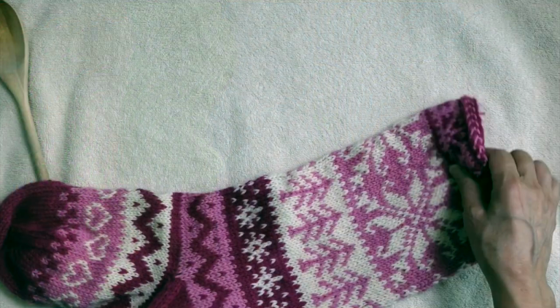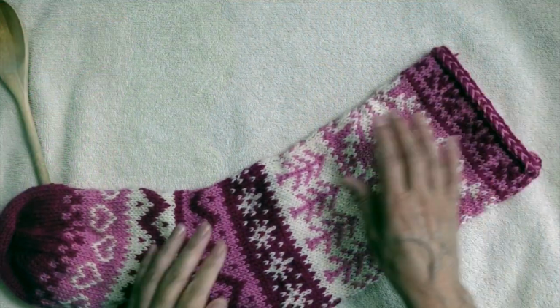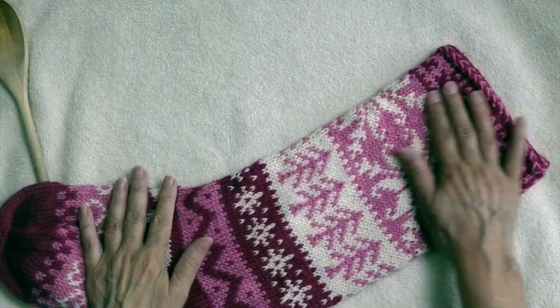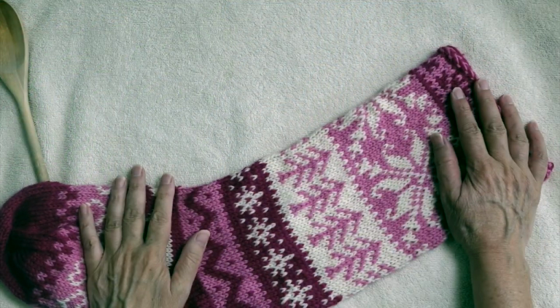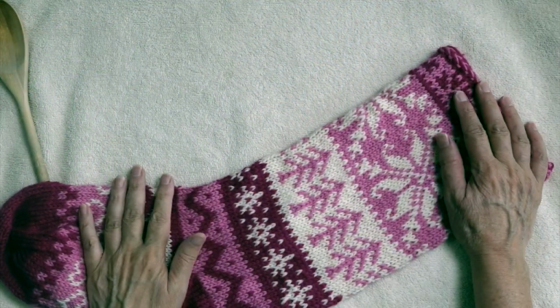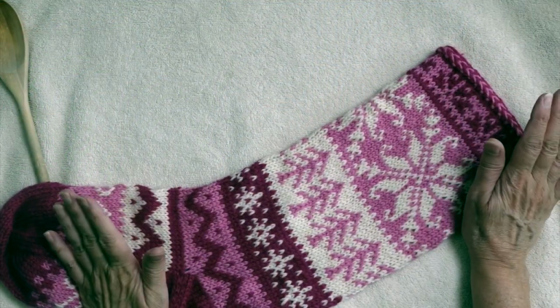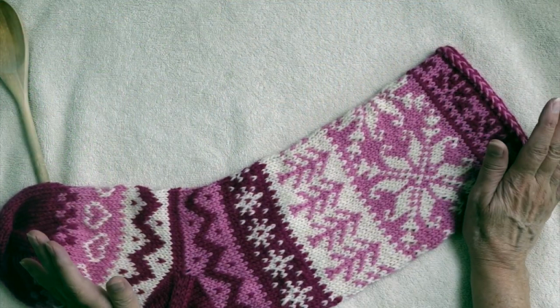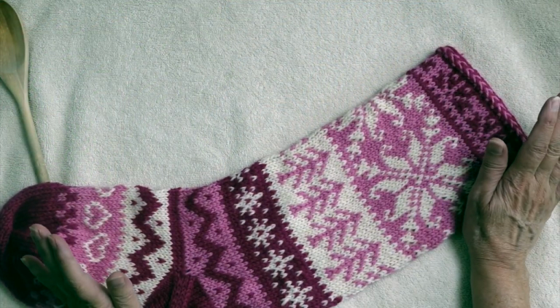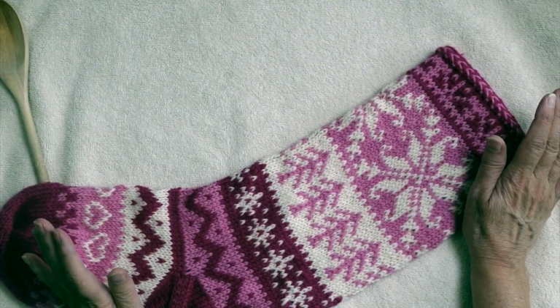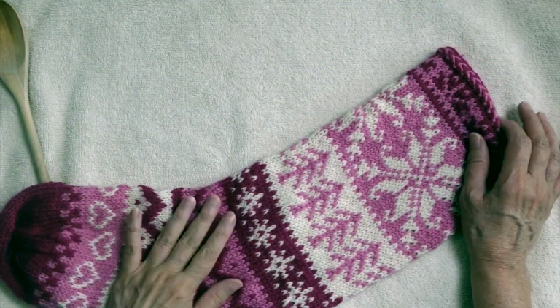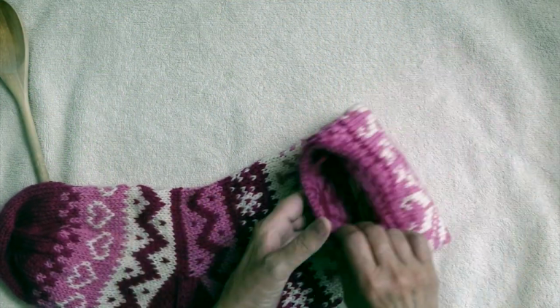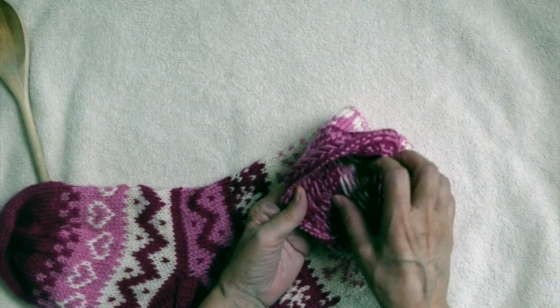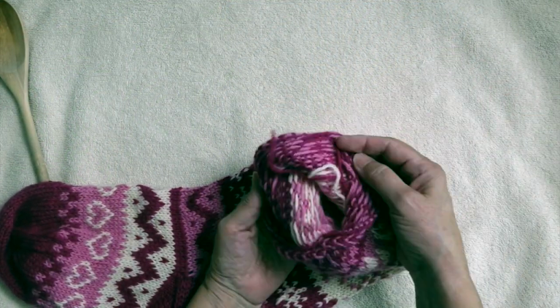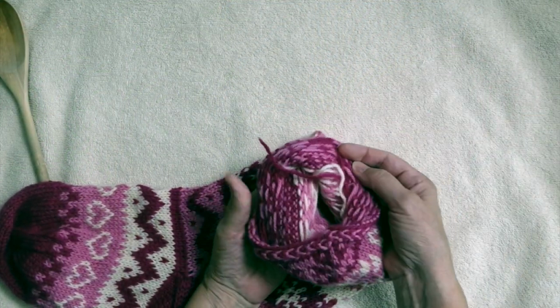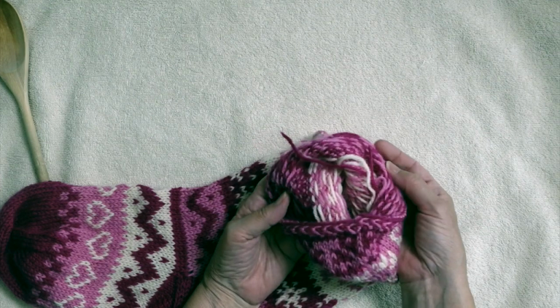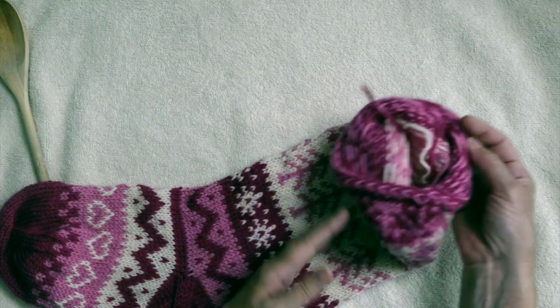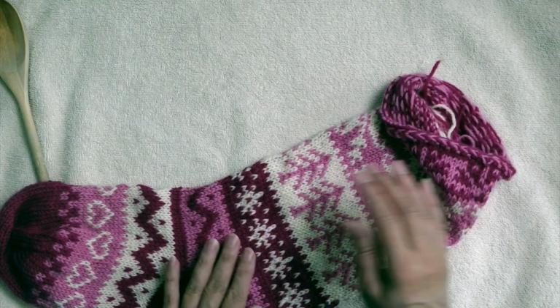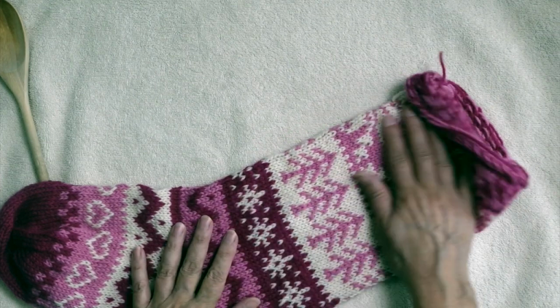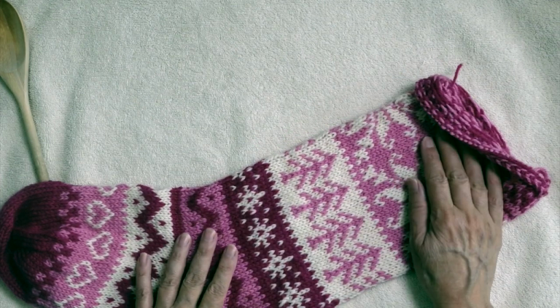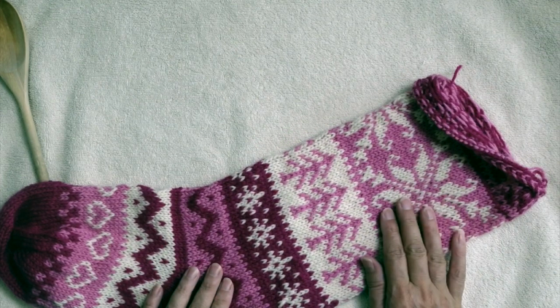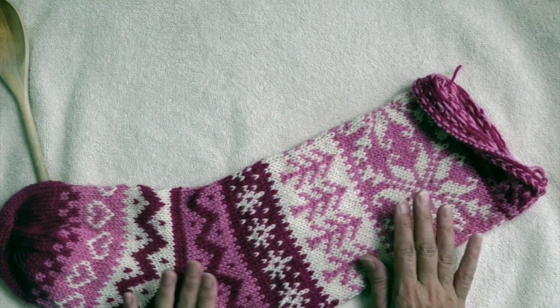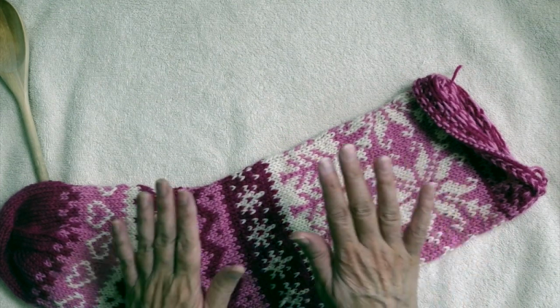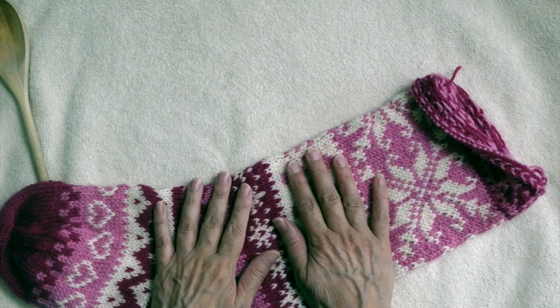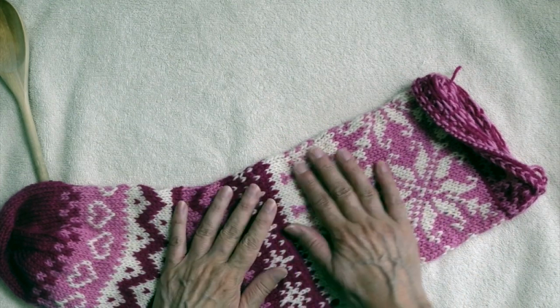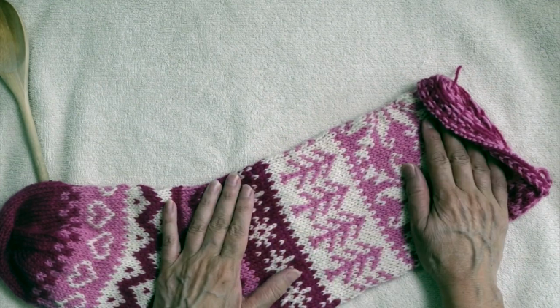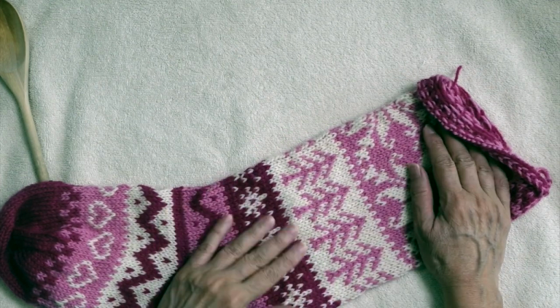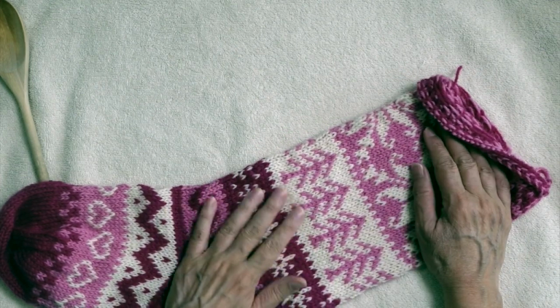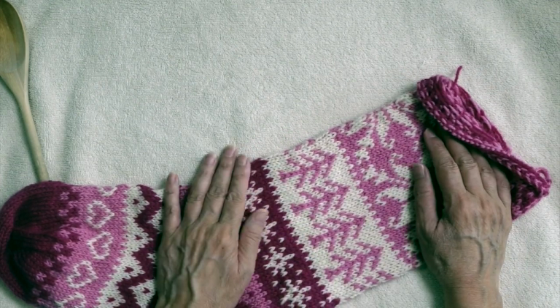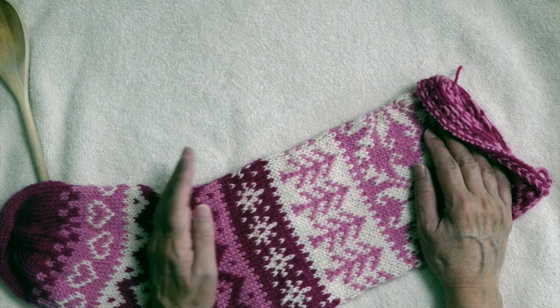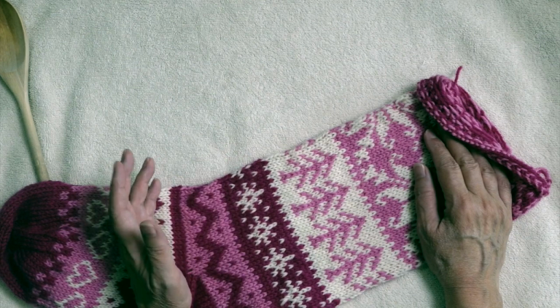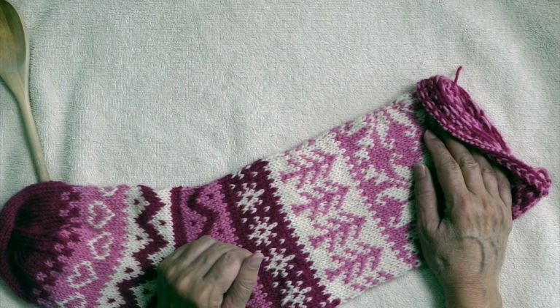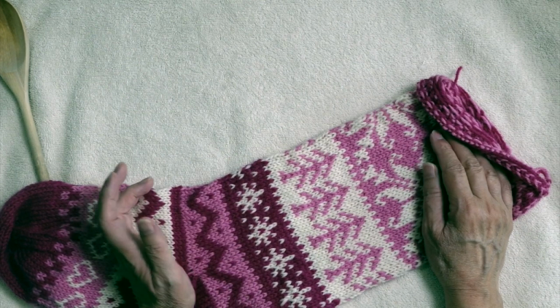This Christmas stocking was knit in stranded colorwork. I have not woven in any of the ends yet. I have given it a soak in warm water.